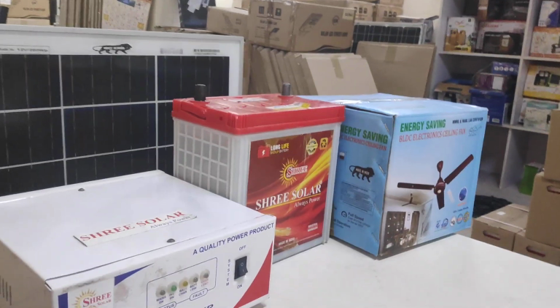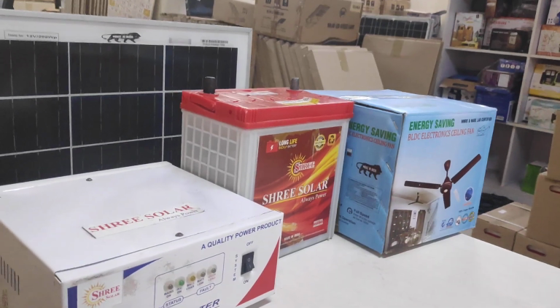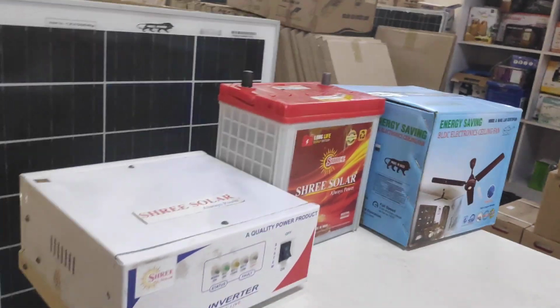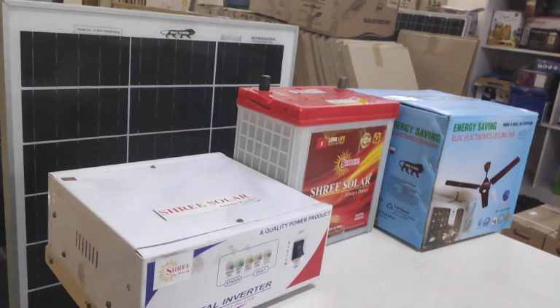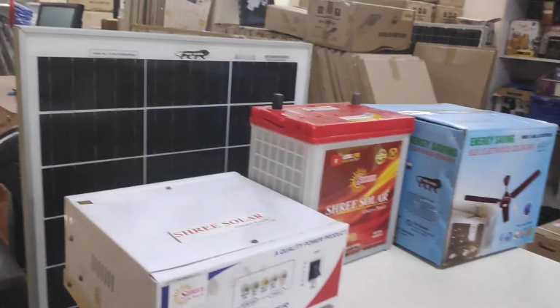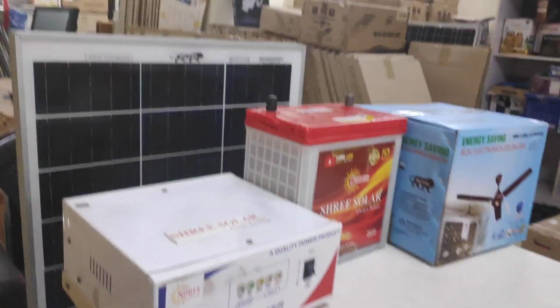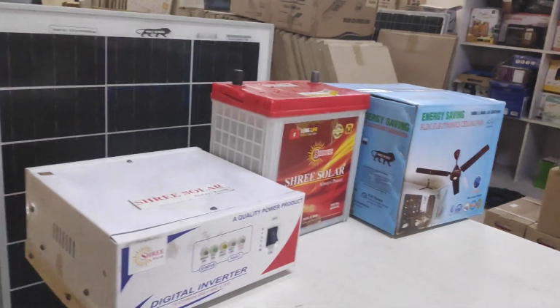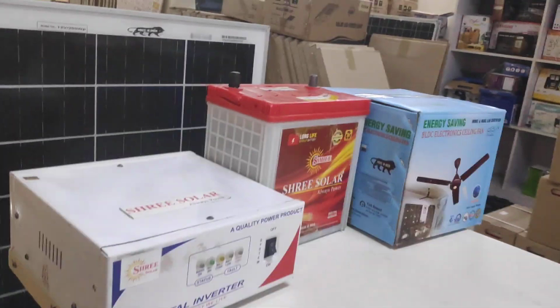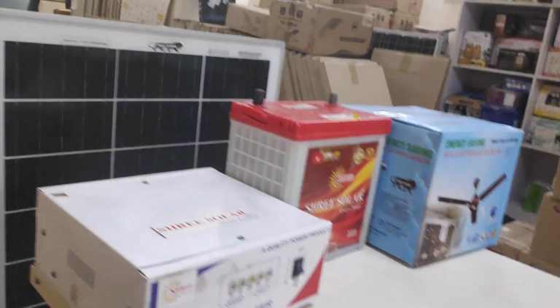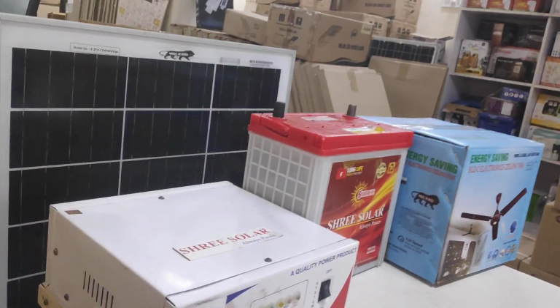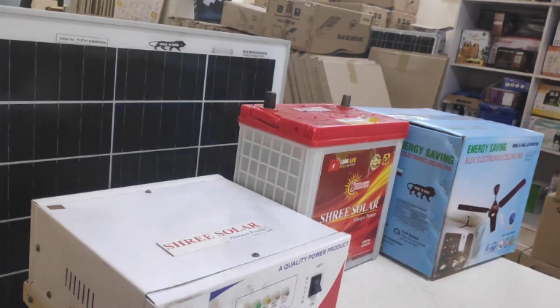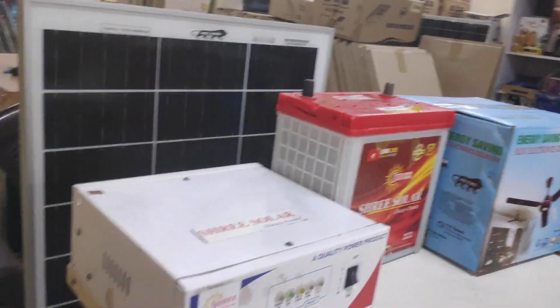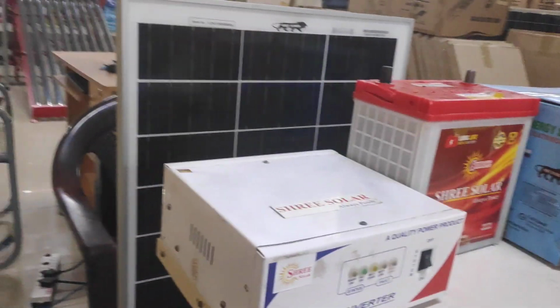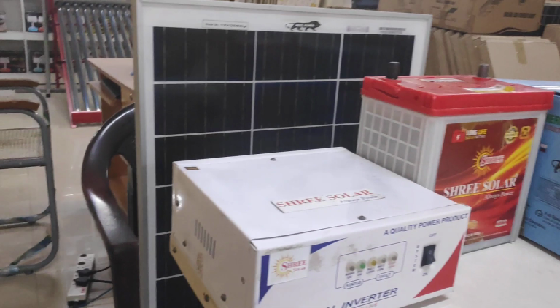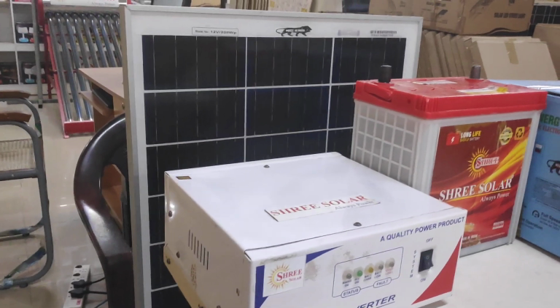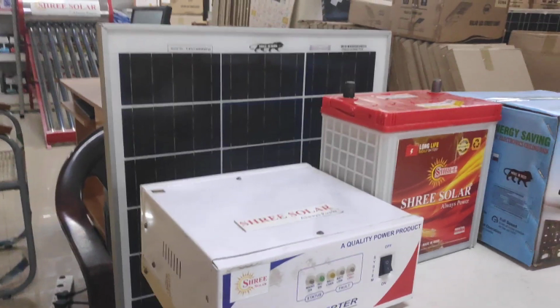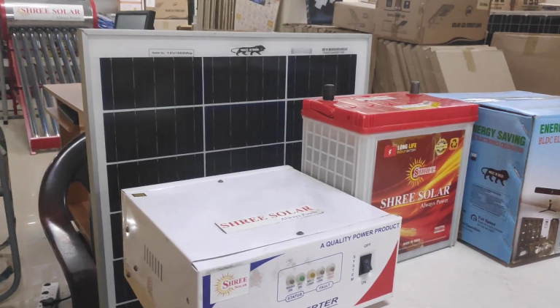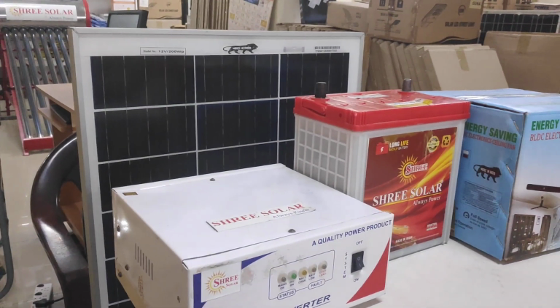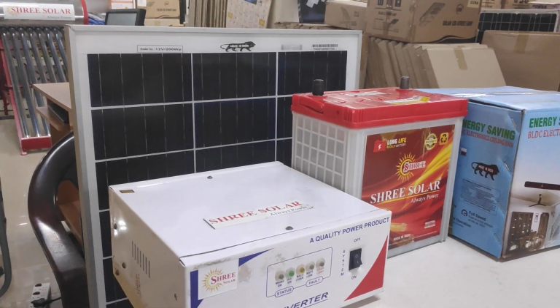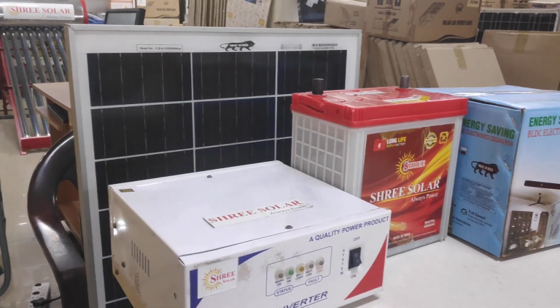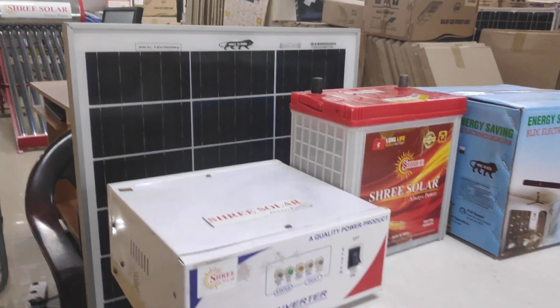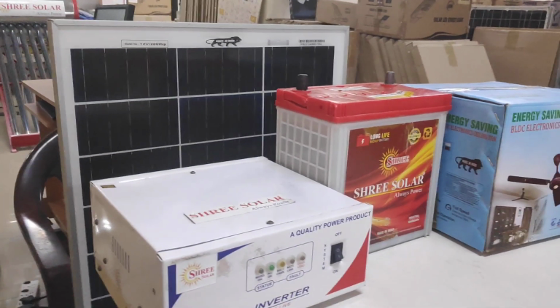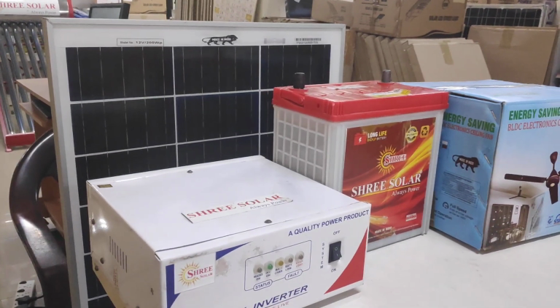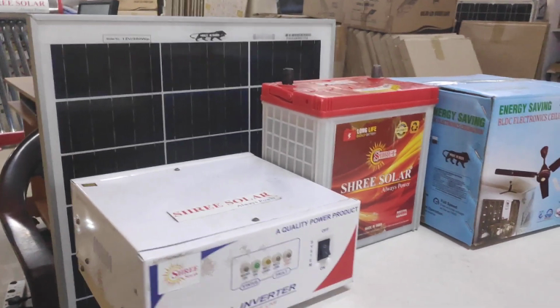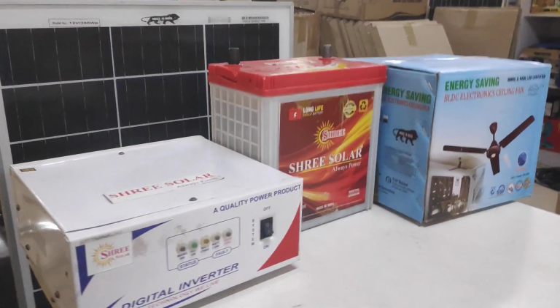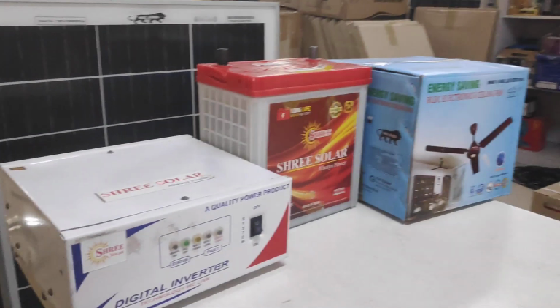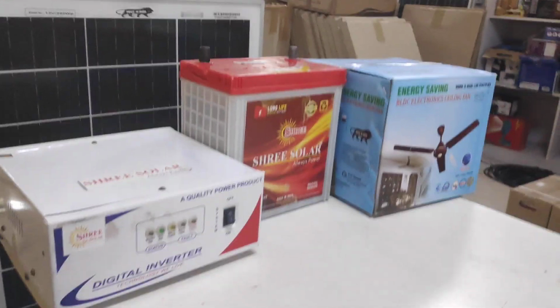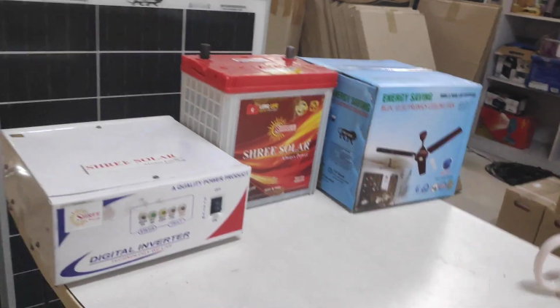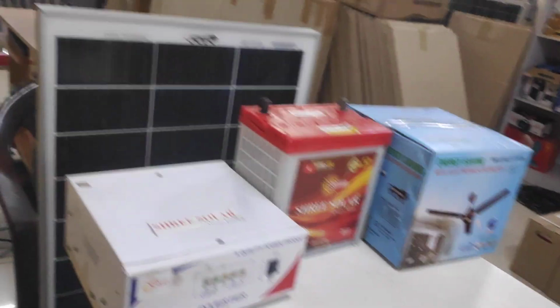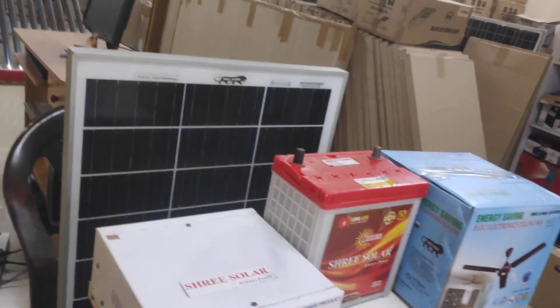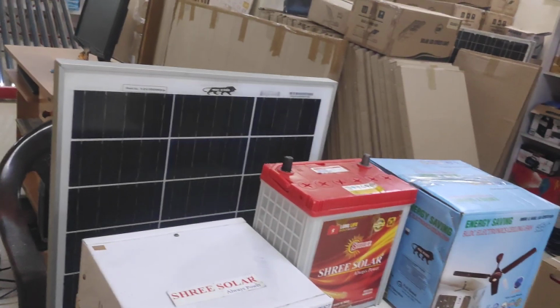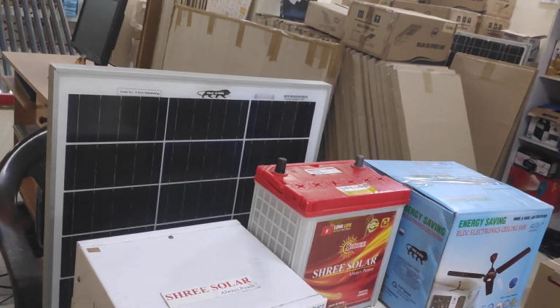You can use the 70AH battery port. You can use the light fully. You can call the media number 936-791-2615 — SRI SOLAR COIM-2. If you want to see our YouTube channel, watch this video. Thank you.